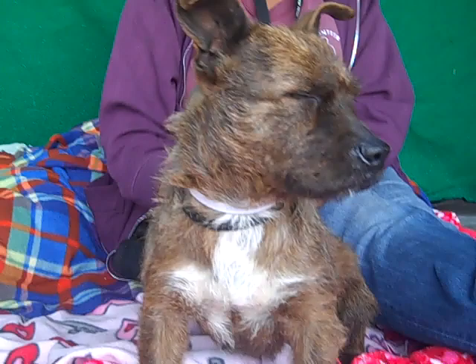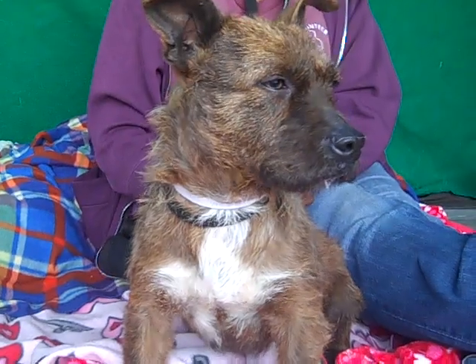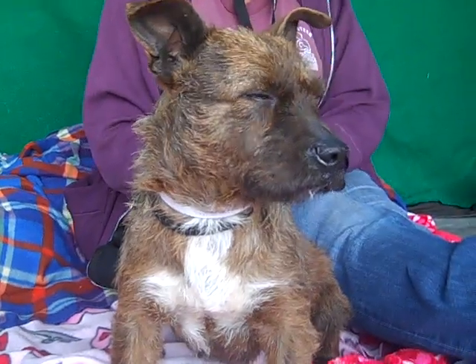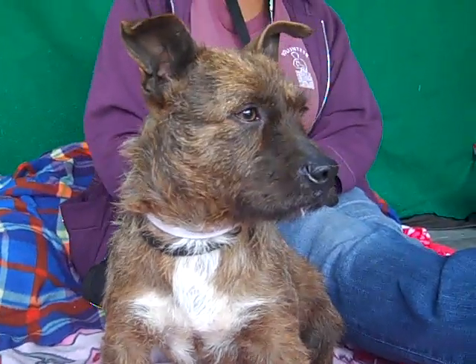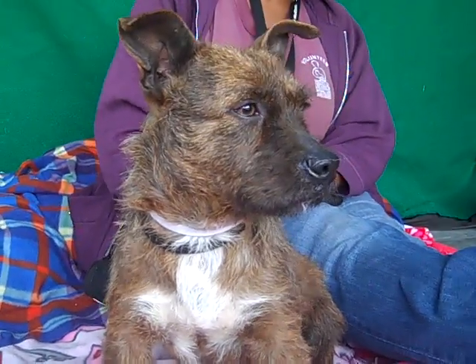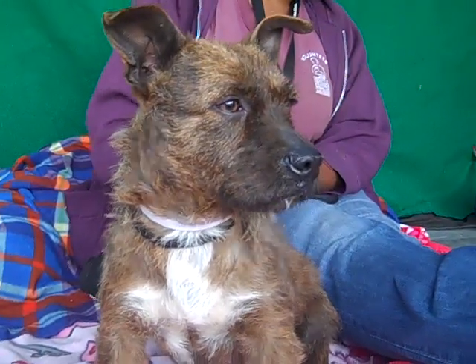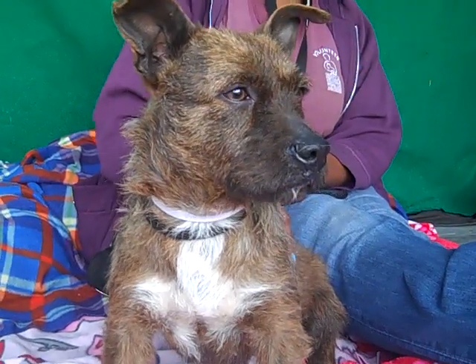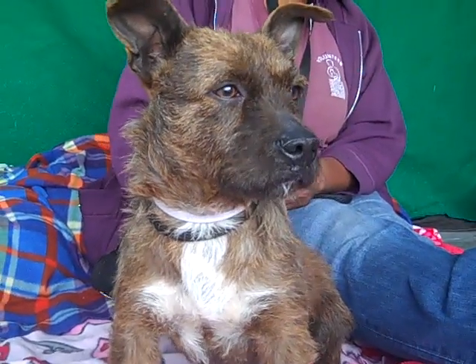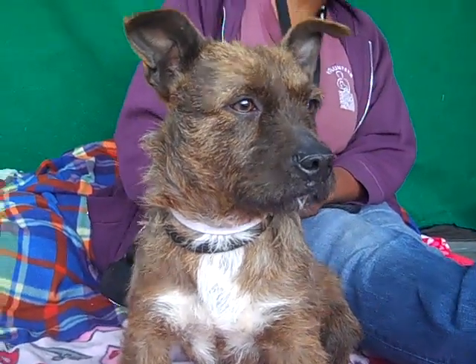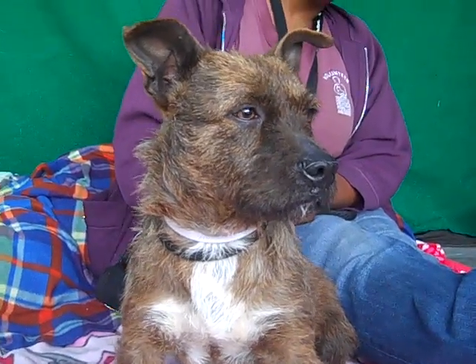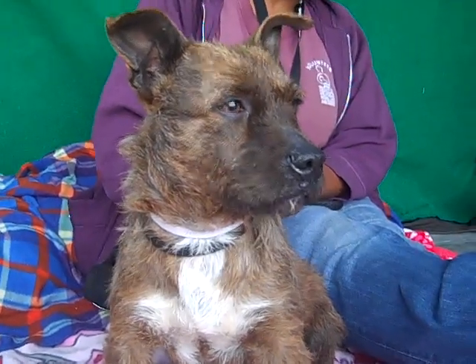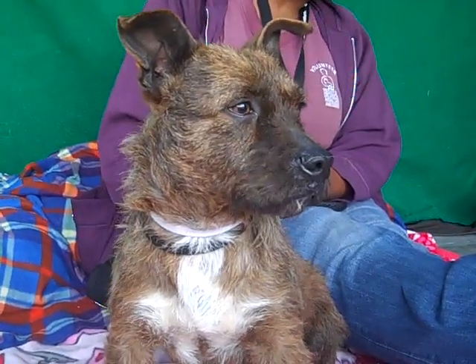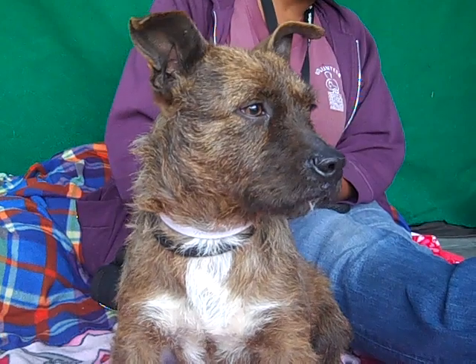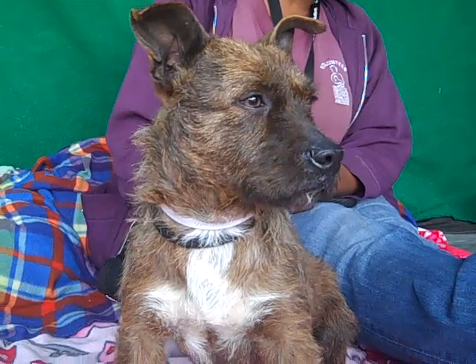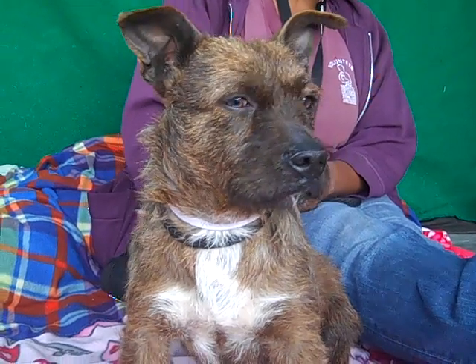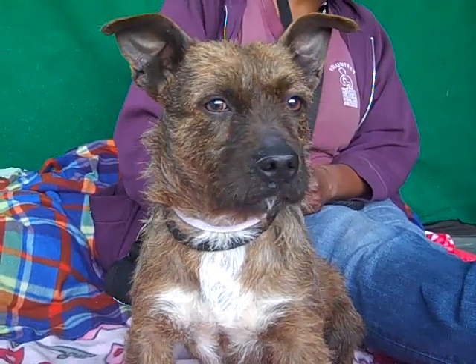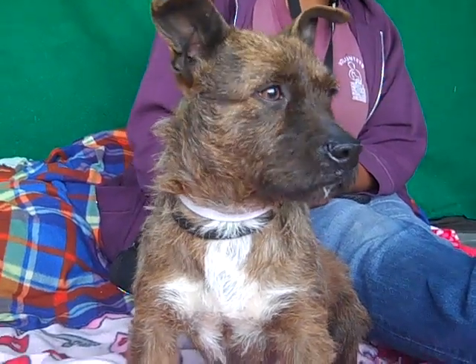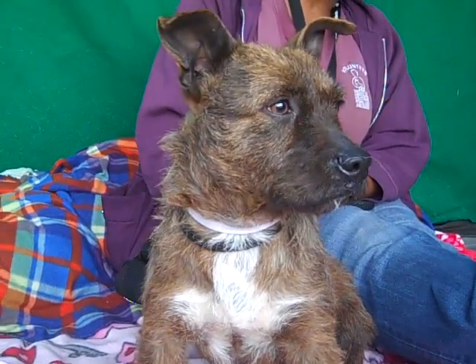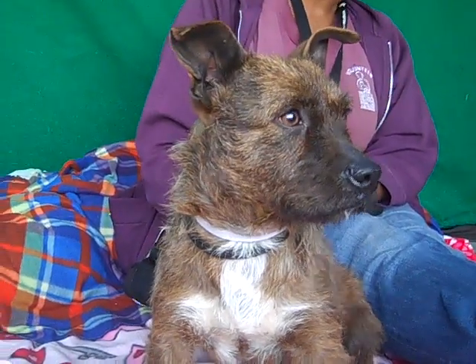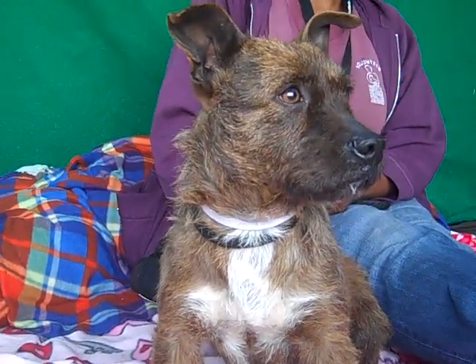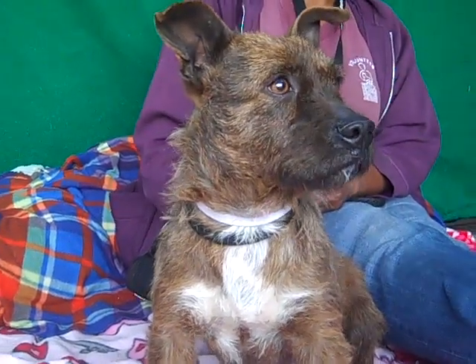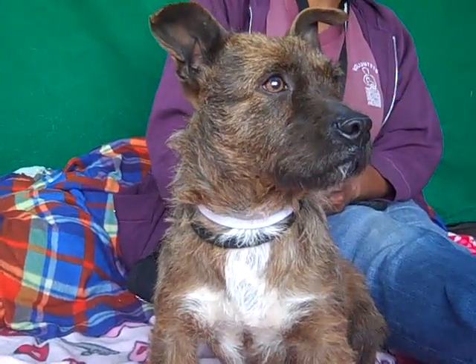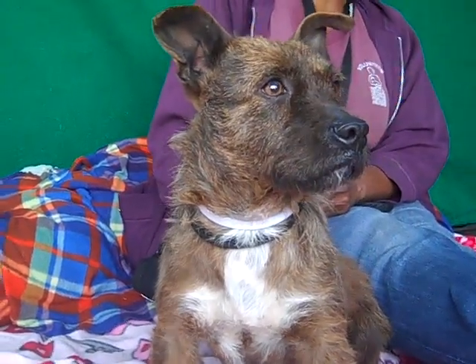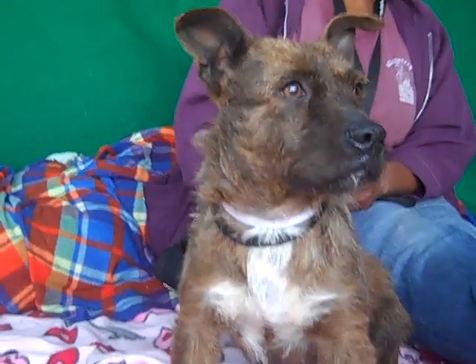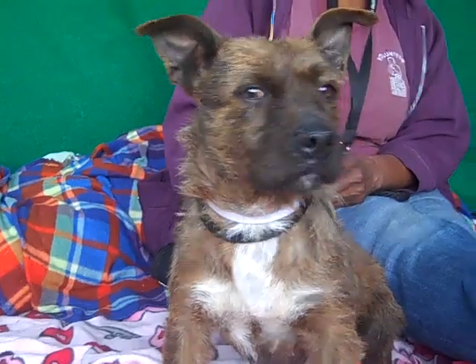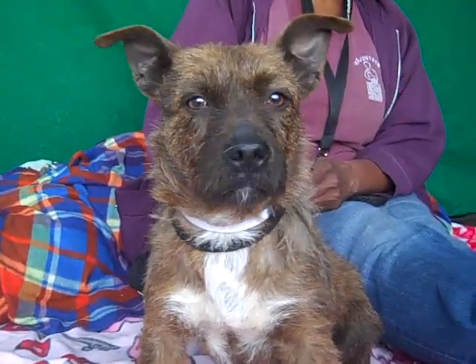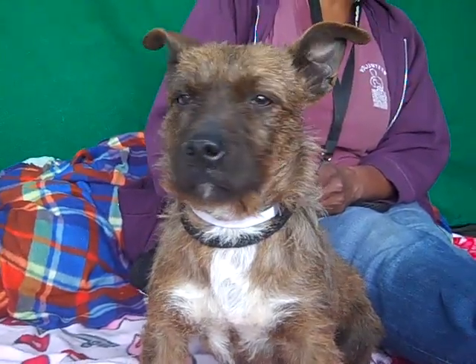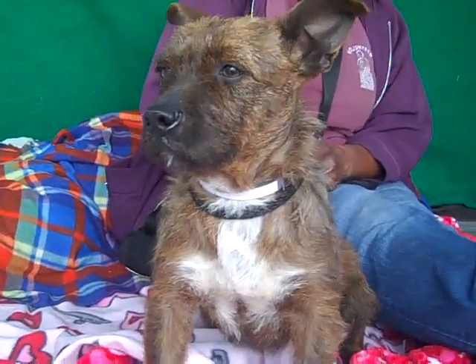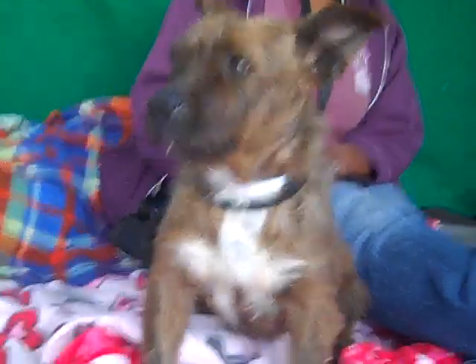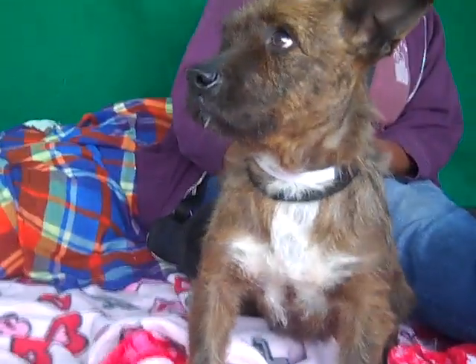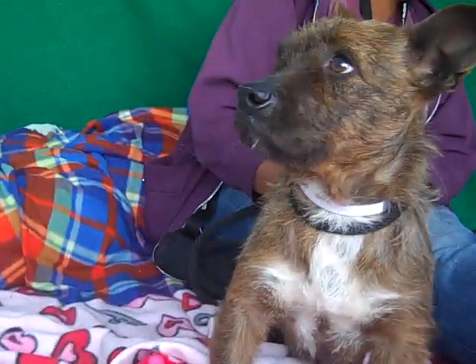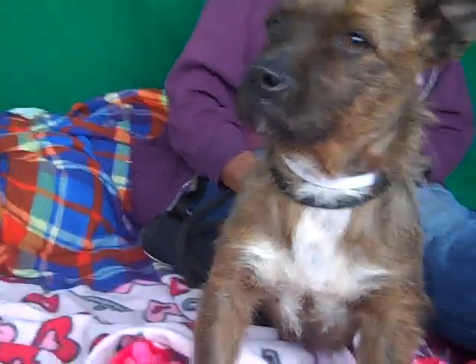She did meet some other dogs — some bigger dogs came up and sniffed her. She was non-reactive to them, actually seemed to enjoy their company, so it seems like she gets along well with other dogs. Just a really sweet, gentle girl.